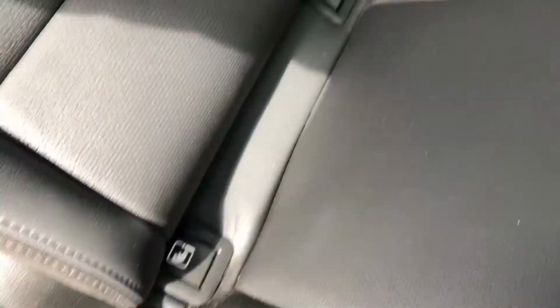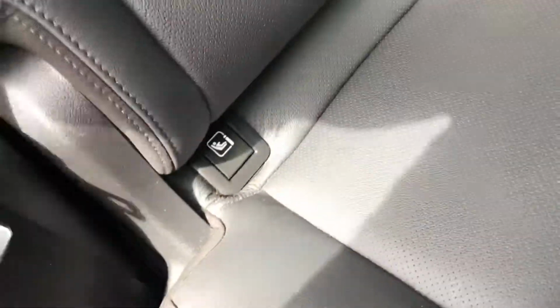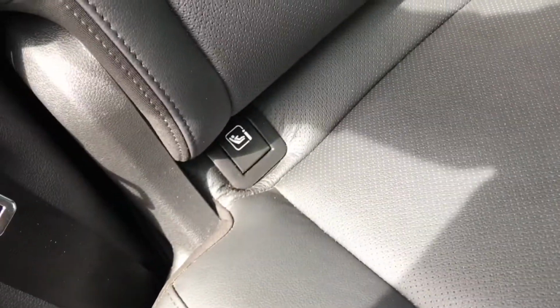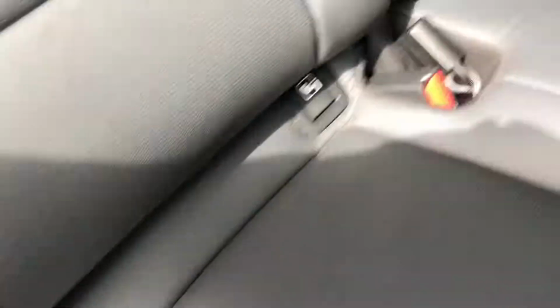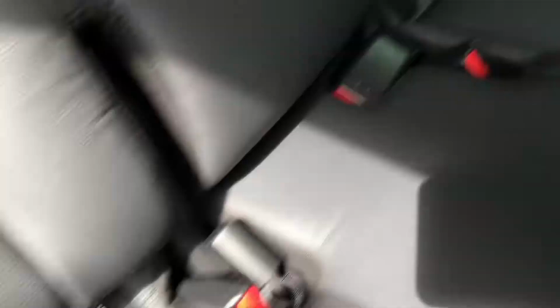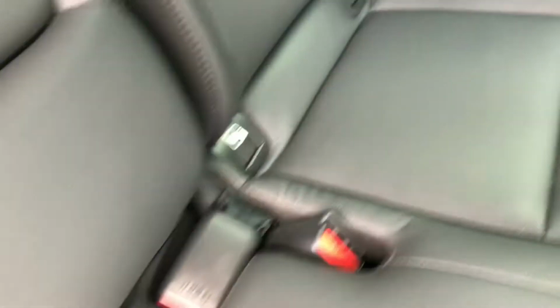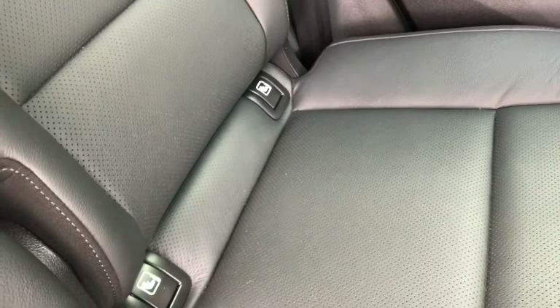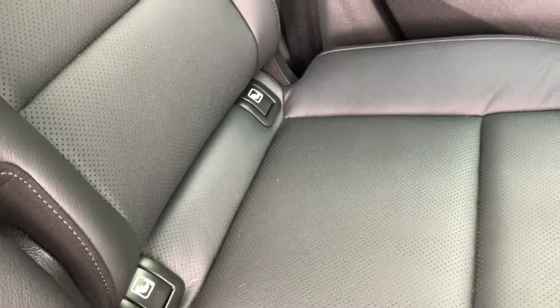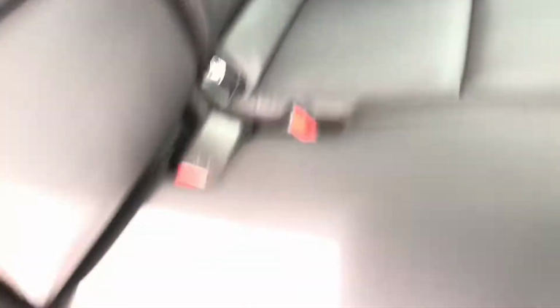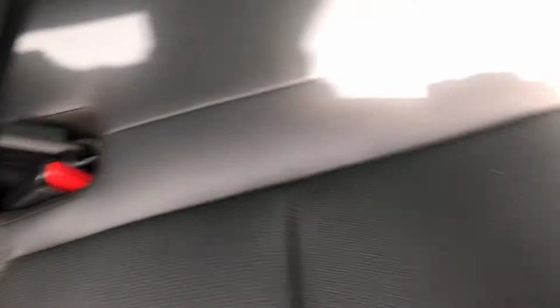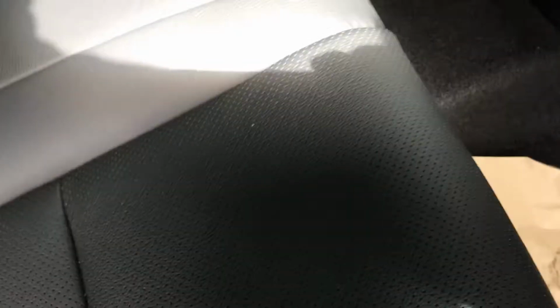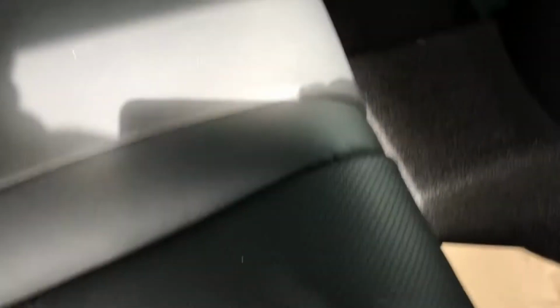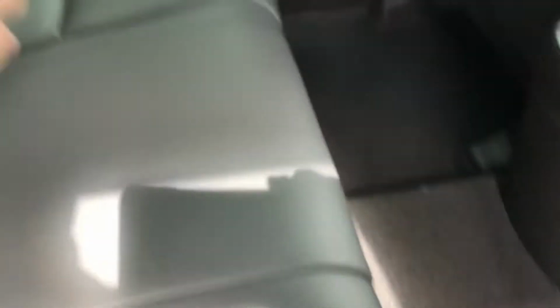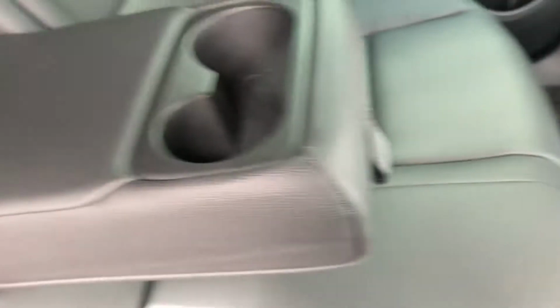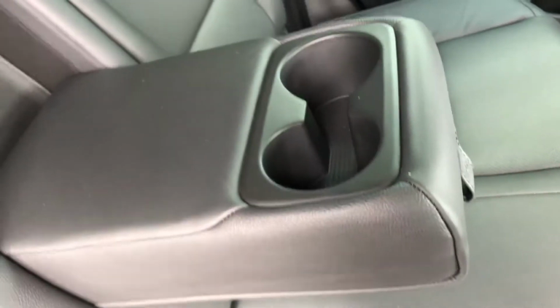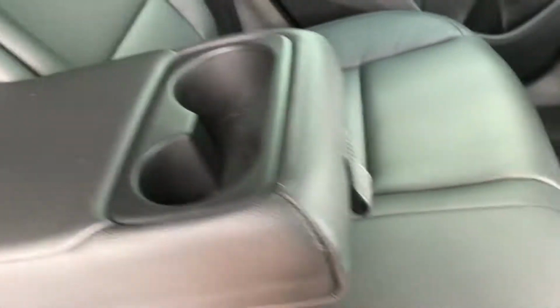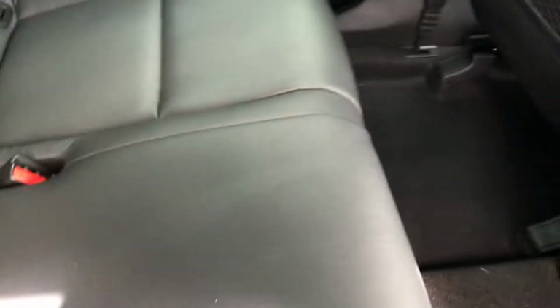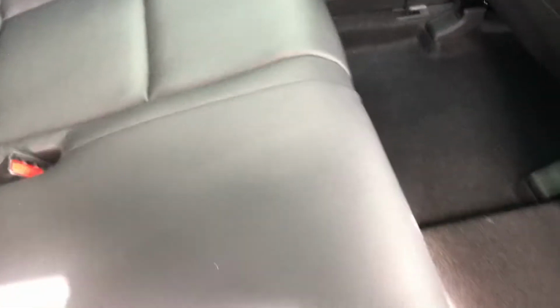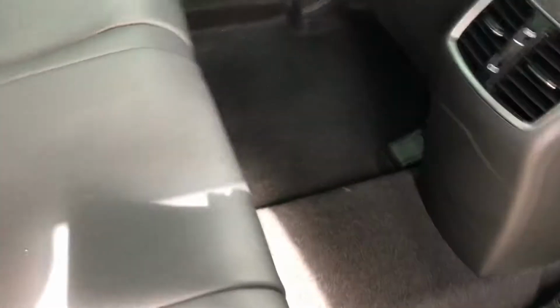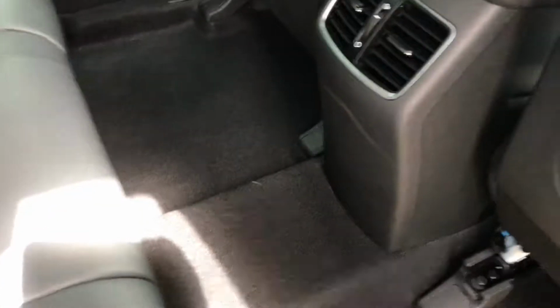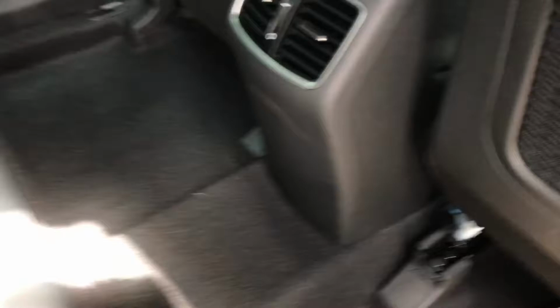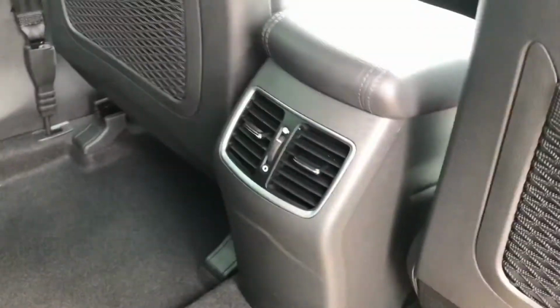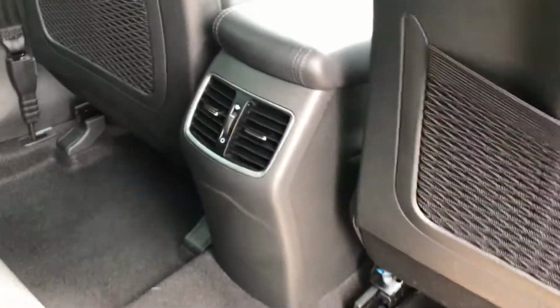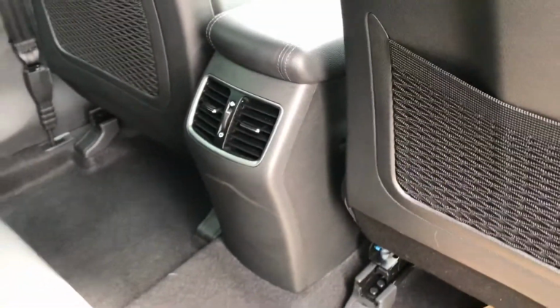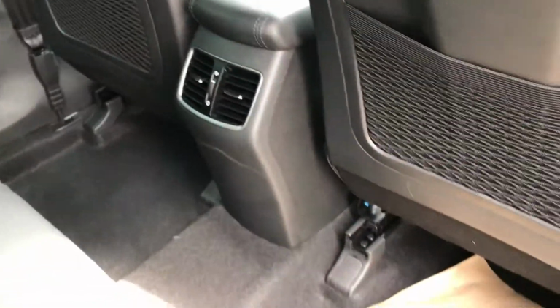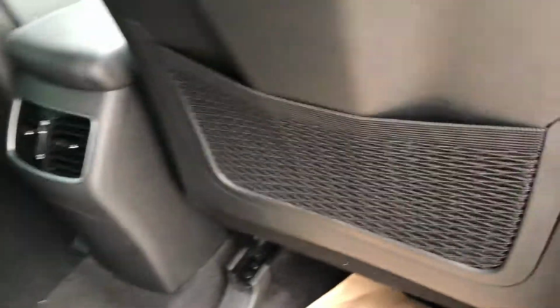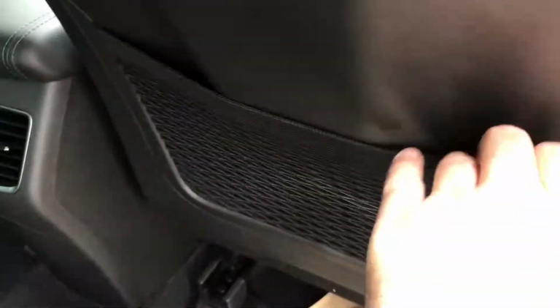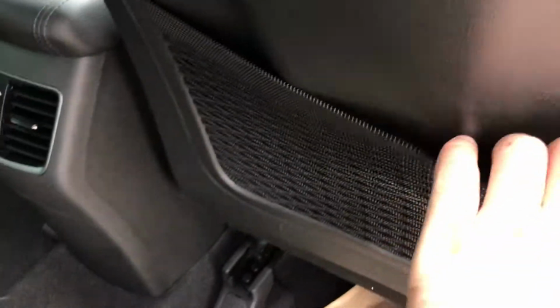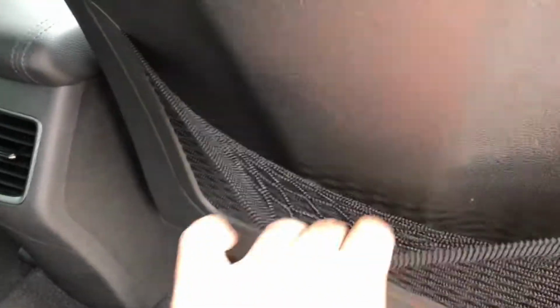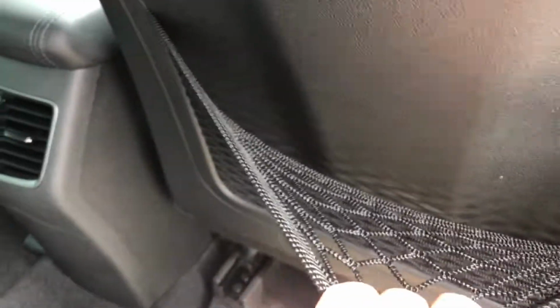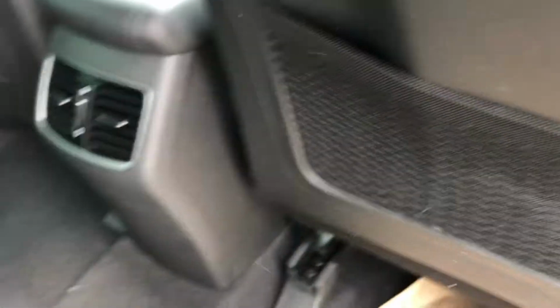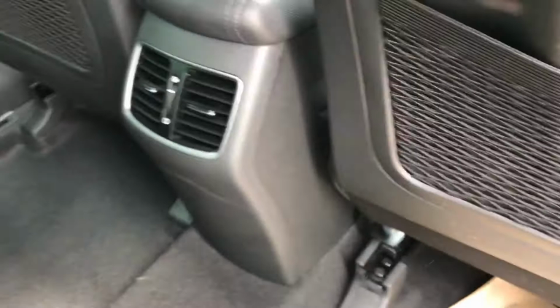We also have ISOFIX, and cup holders throughout. It's very high specced — you get air conditioning in the back as well, and cargo nets for extra luggage and storage.